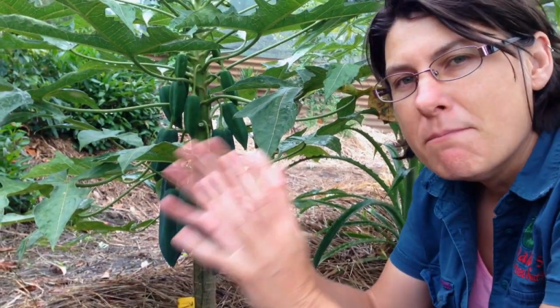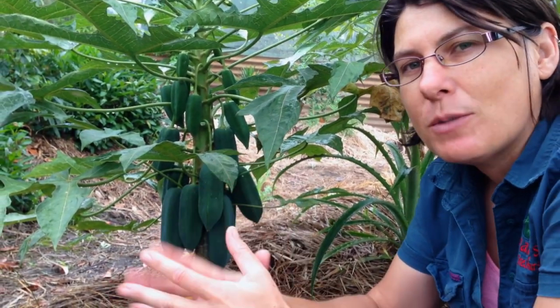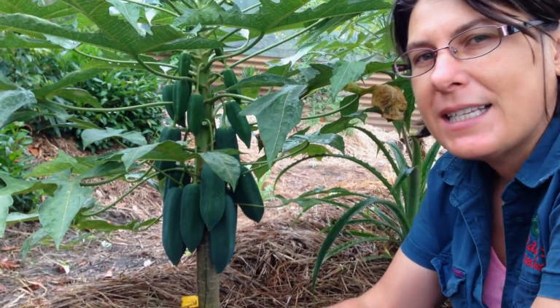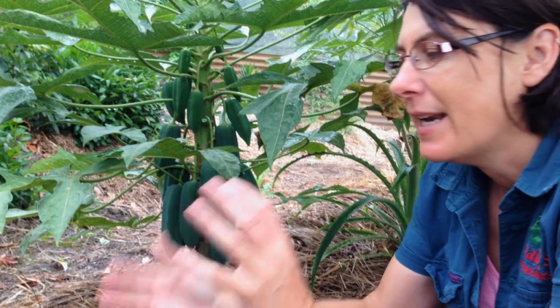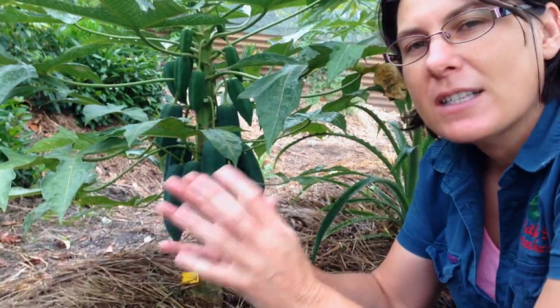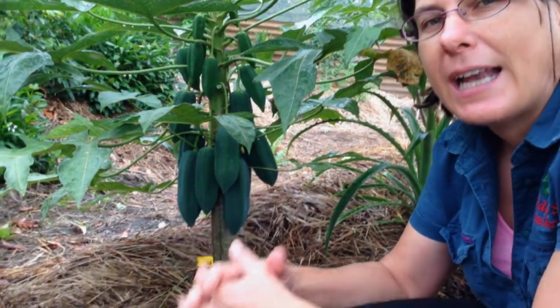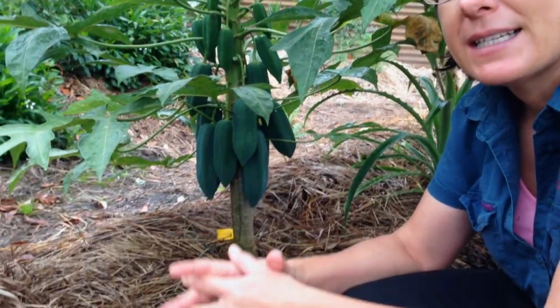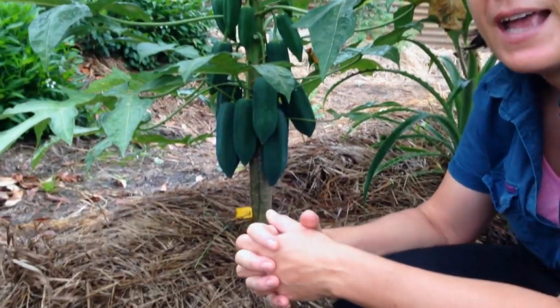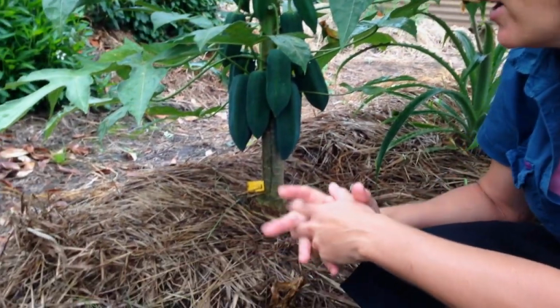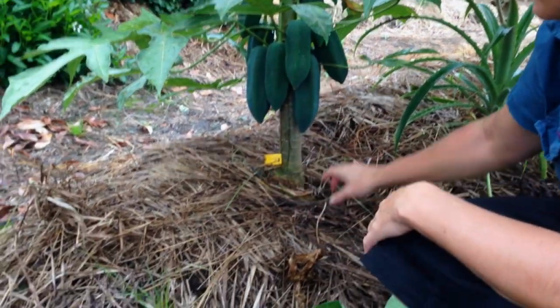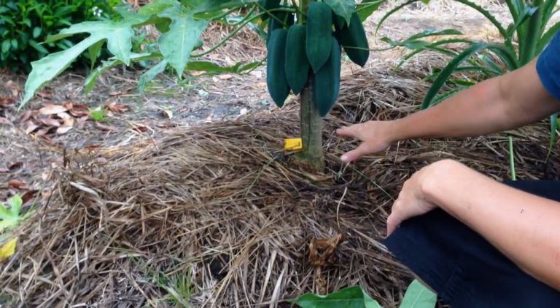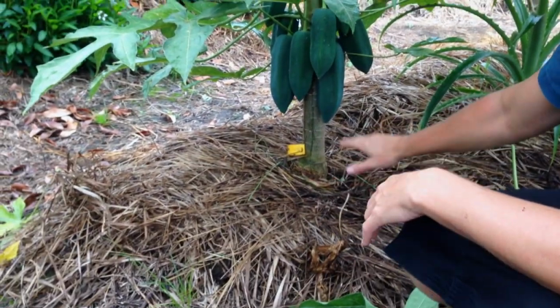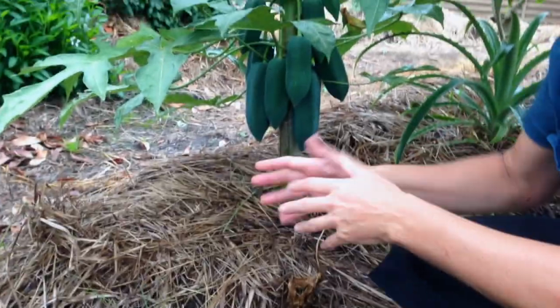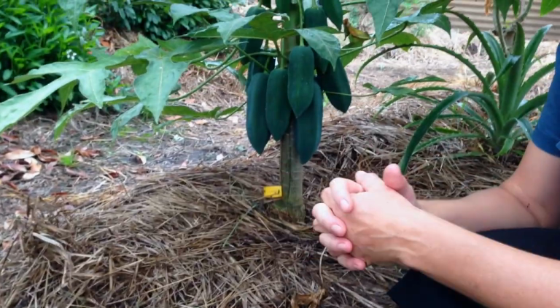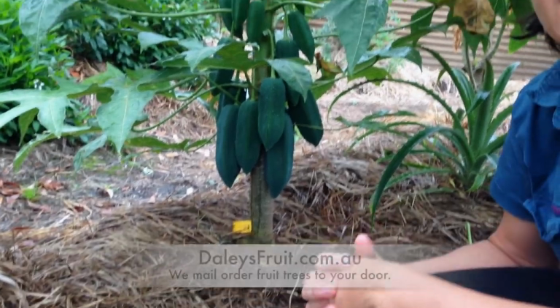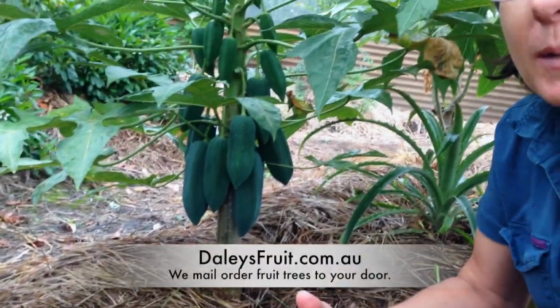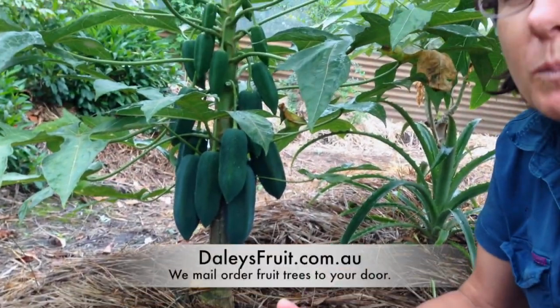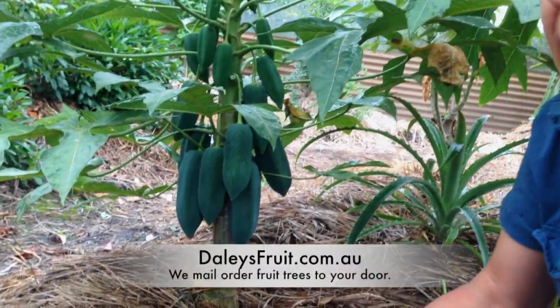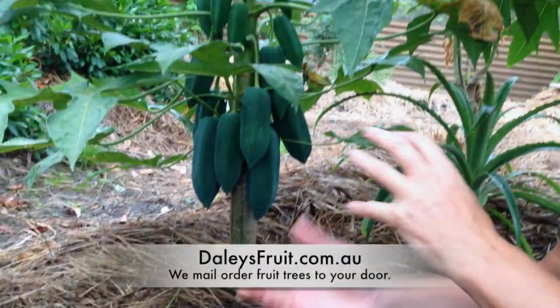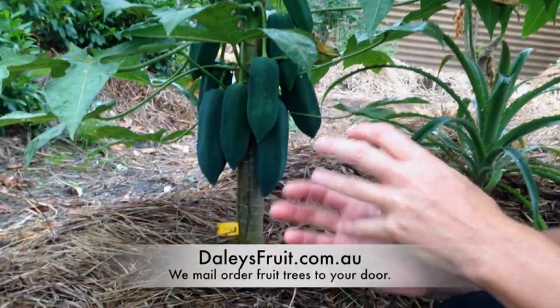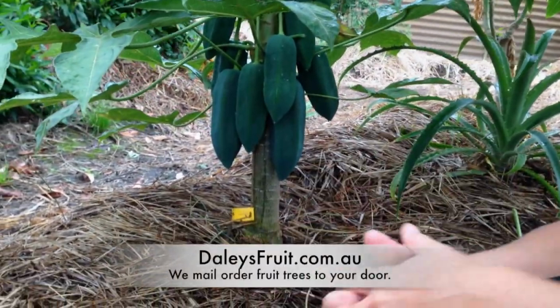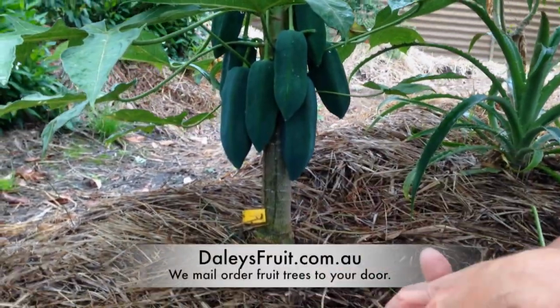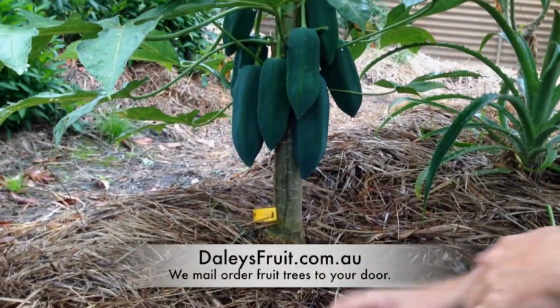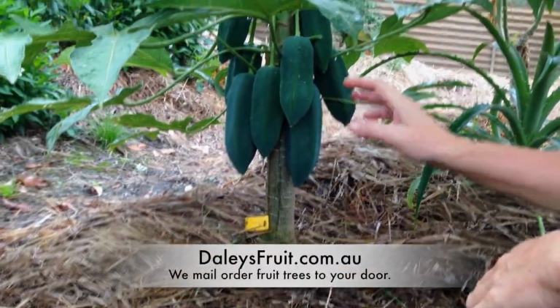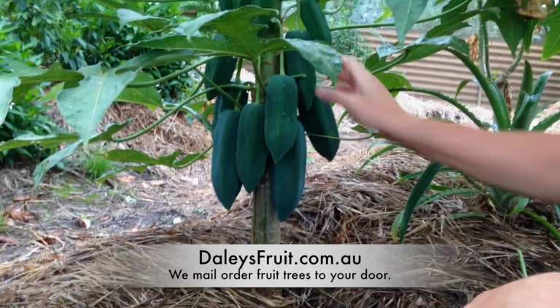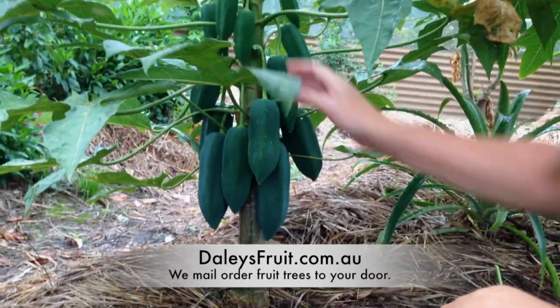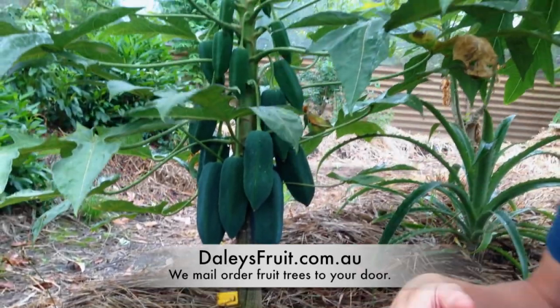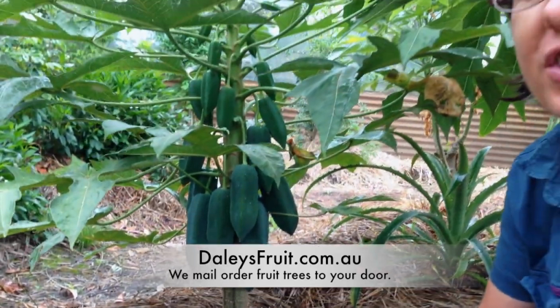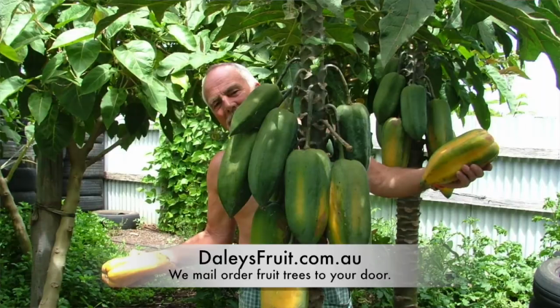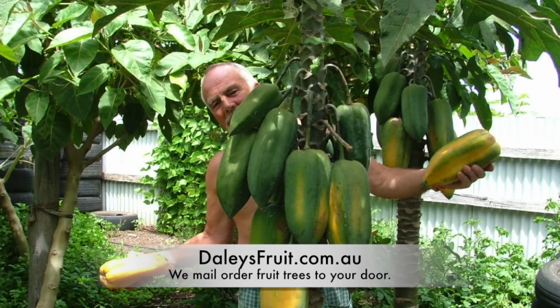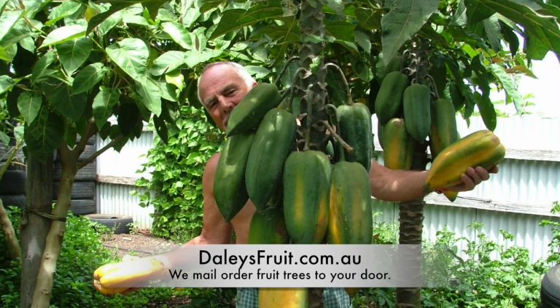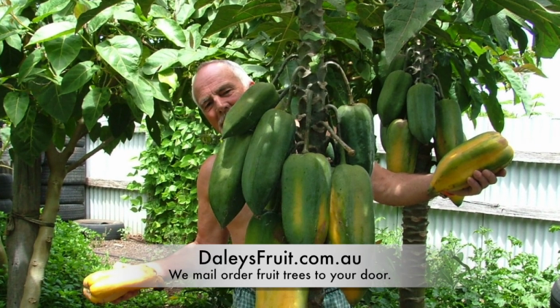If necessary, it's a good idea to mound your planting site and add lots of organic matter so that the site drains really well. Grafted barbacos can help a little with that stability and that problem, but in general make sure you've got excellent drainage in order to grow a barbaco well.